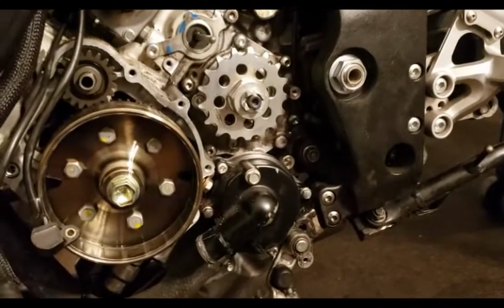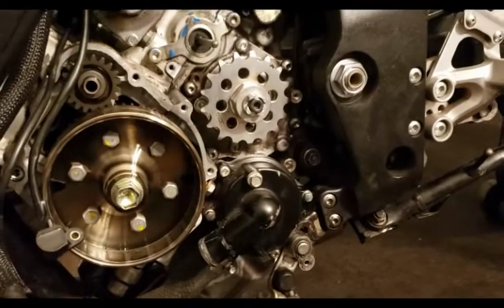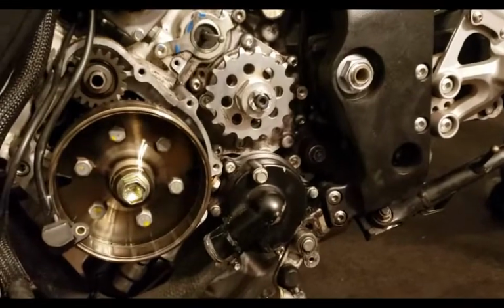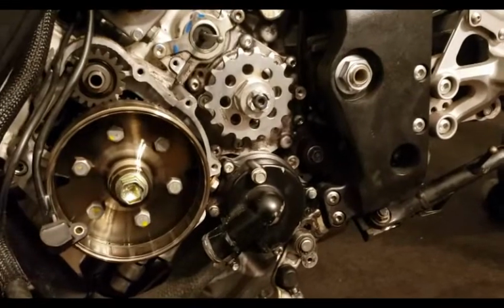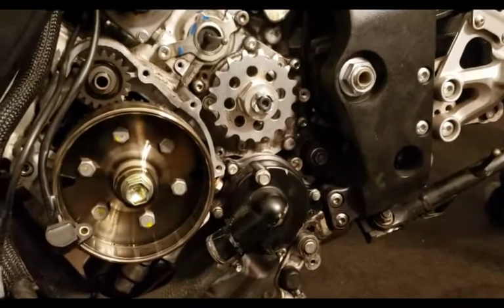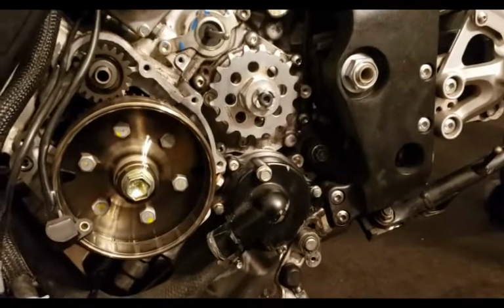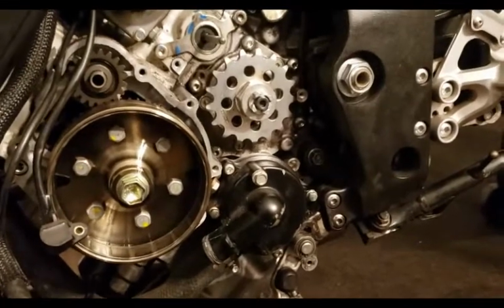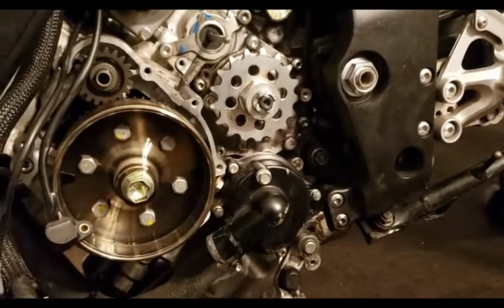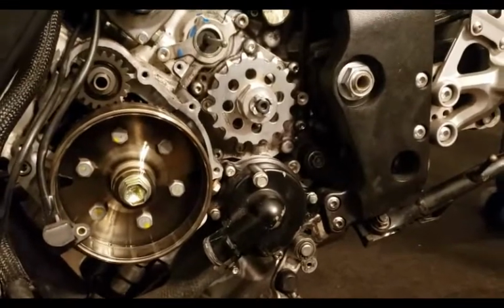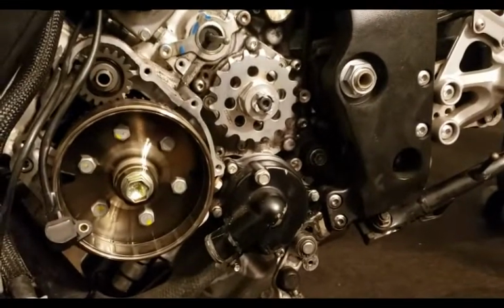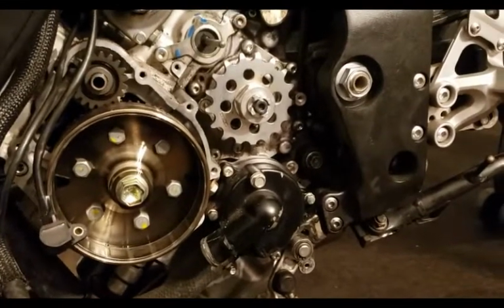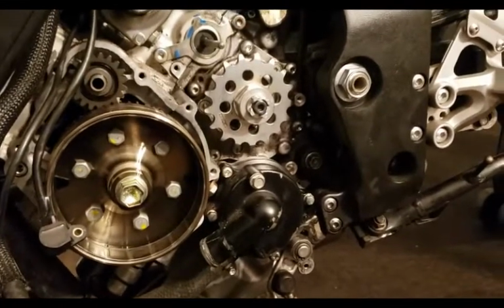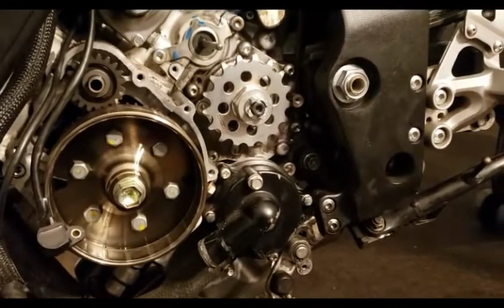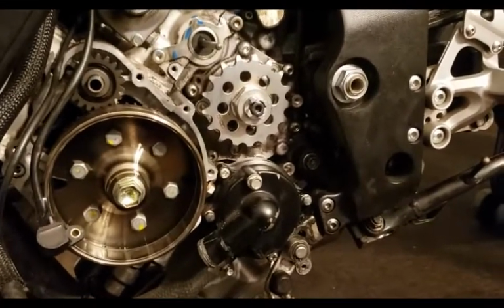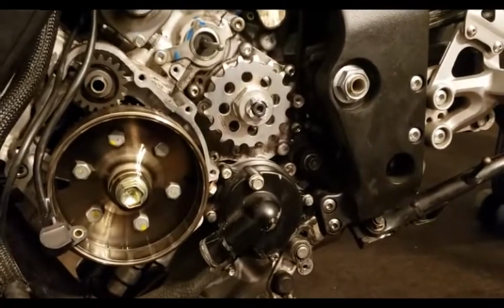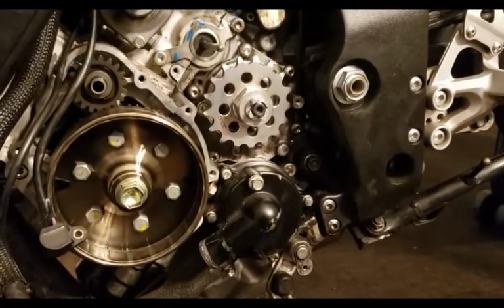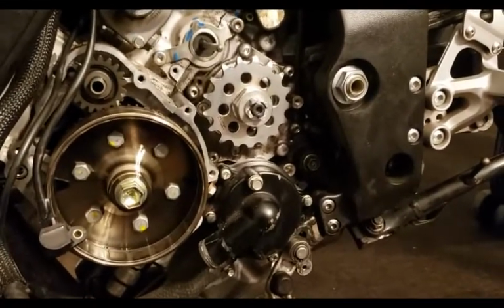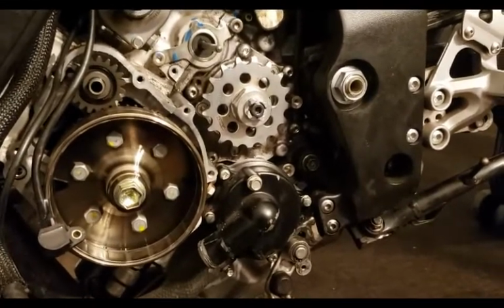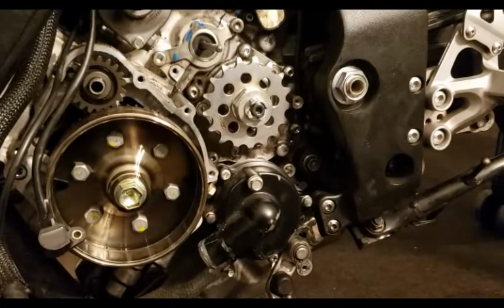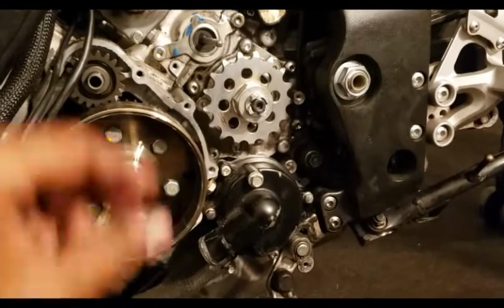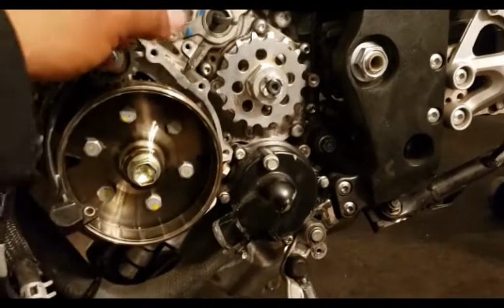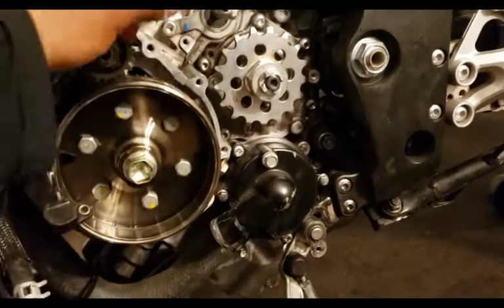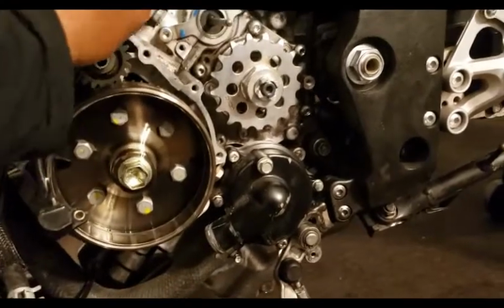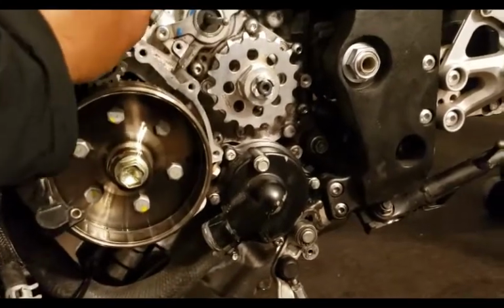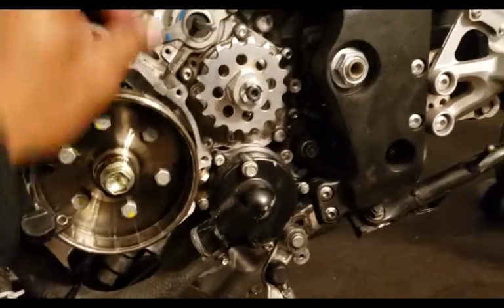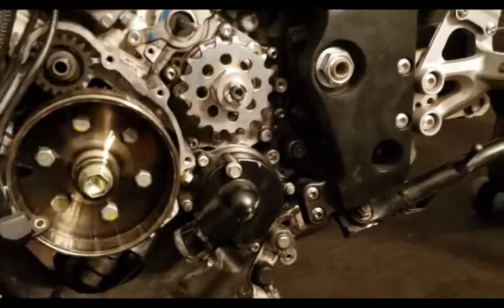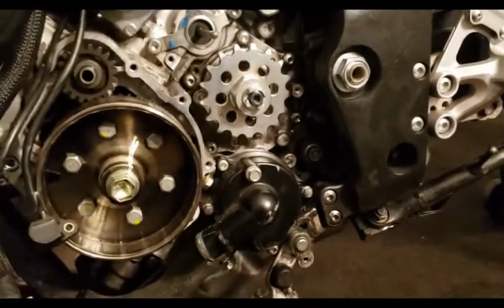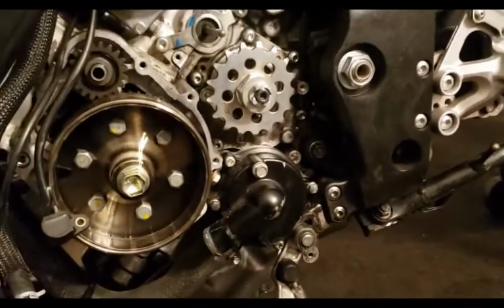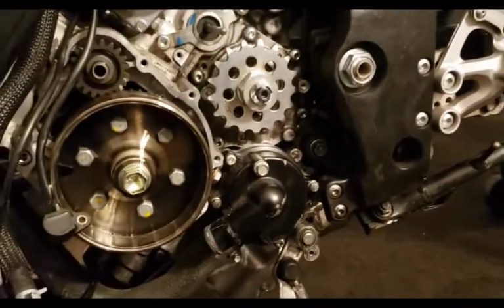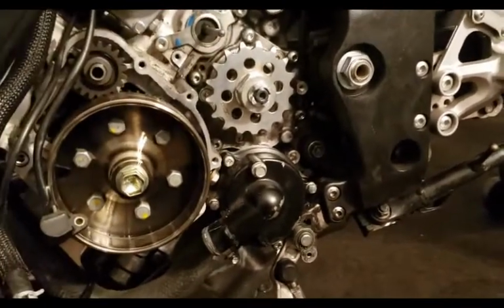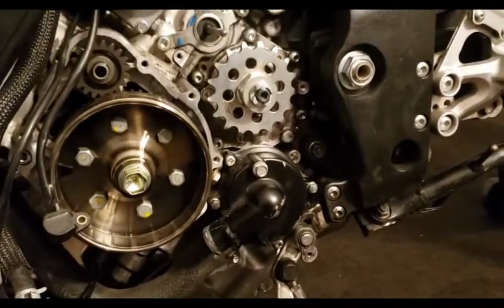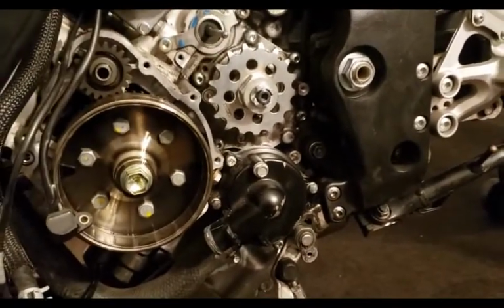For the back sprocket — not 83, I forgot the exact spec, but I want to say they were 45 foot-pounds for the back. Check your manuals before you do anything. Torqued everything down, everything's good to go.